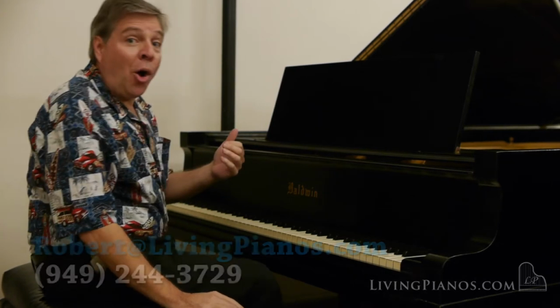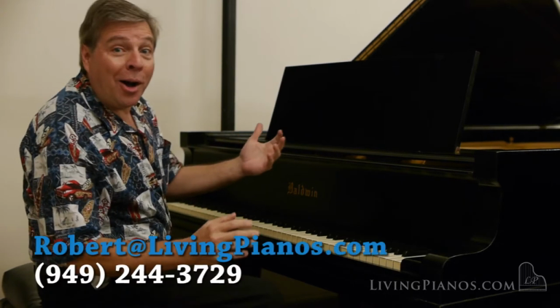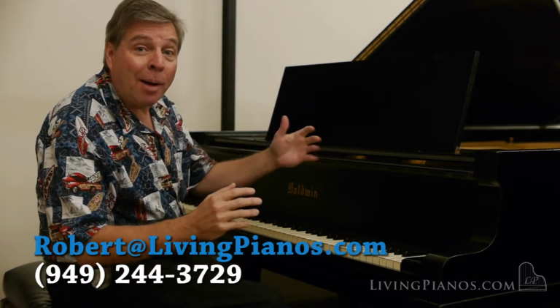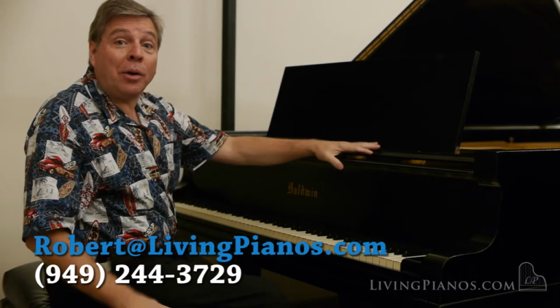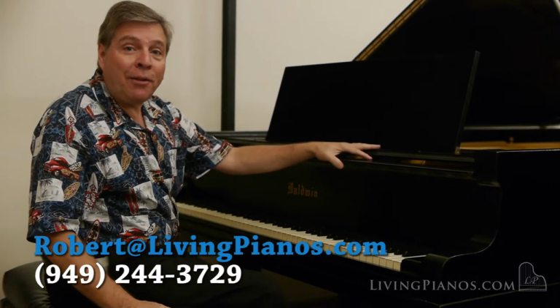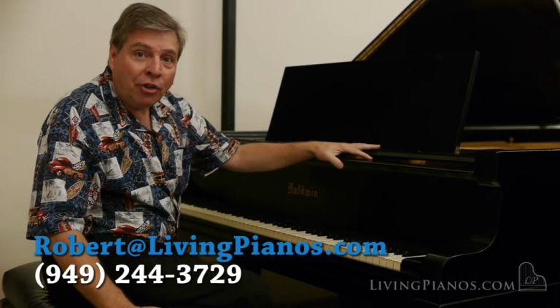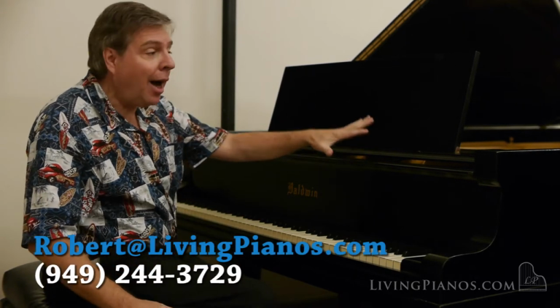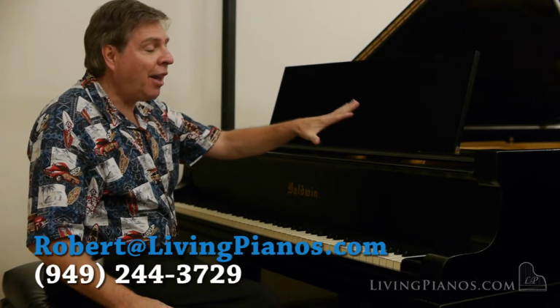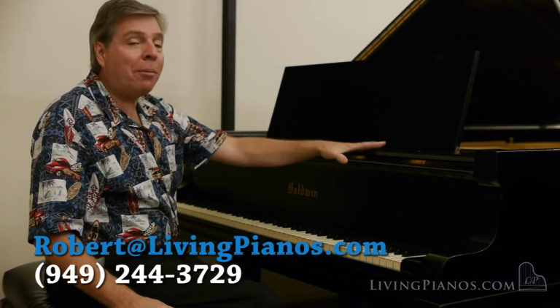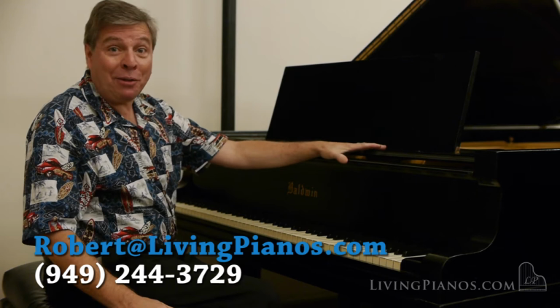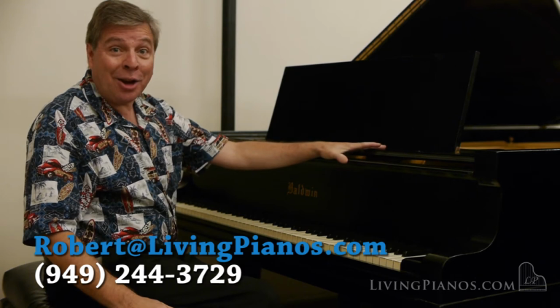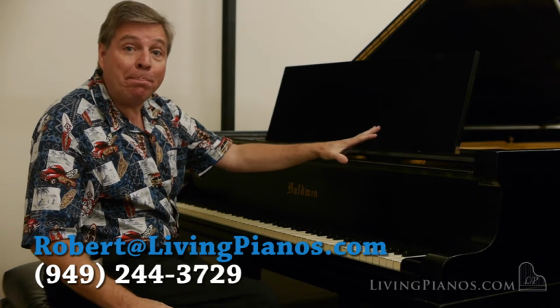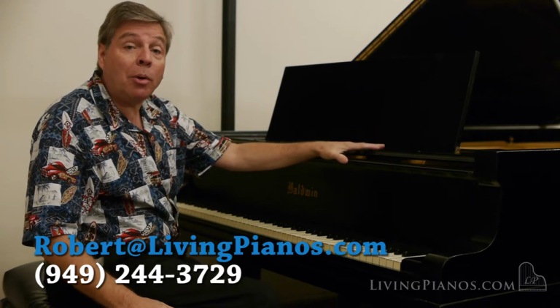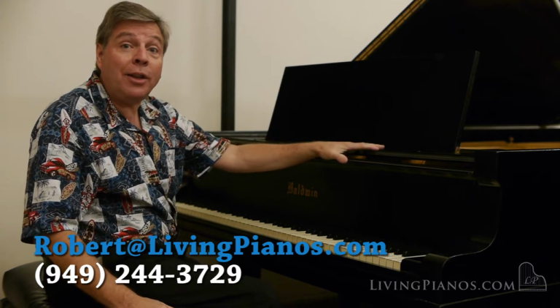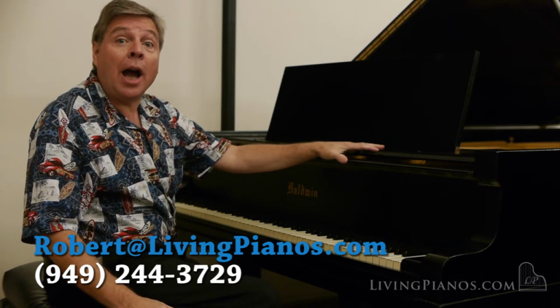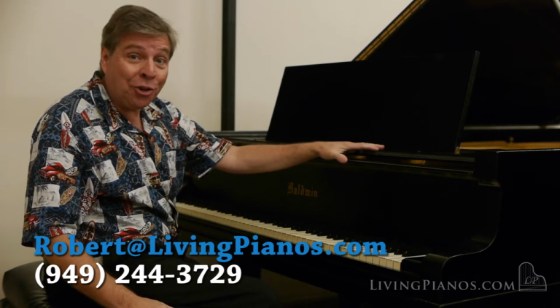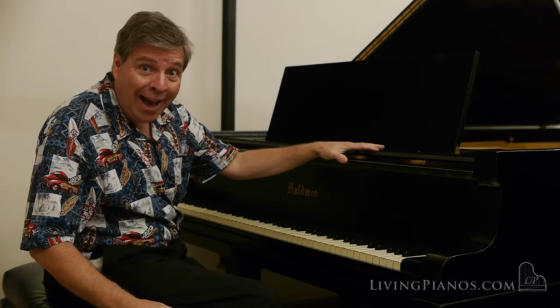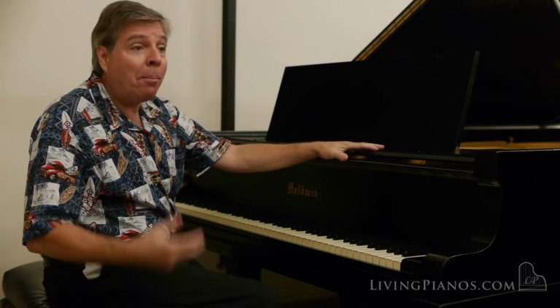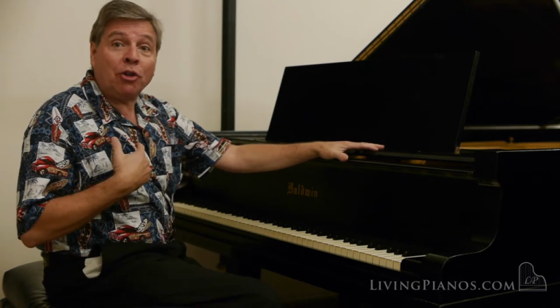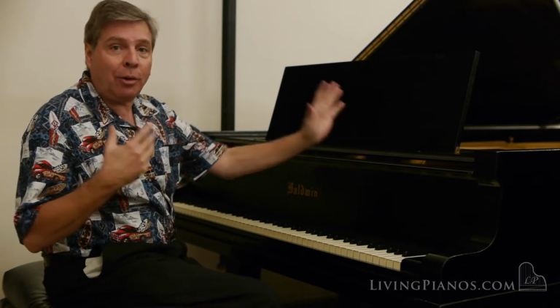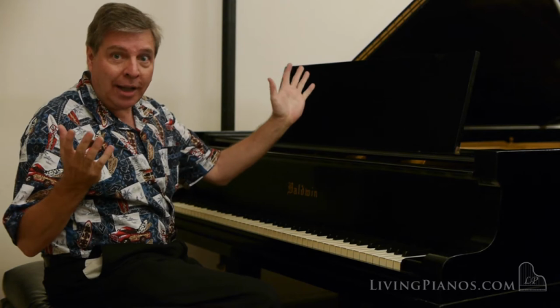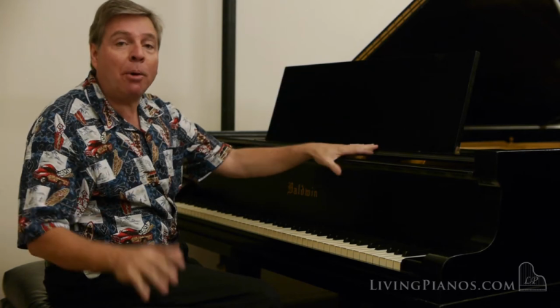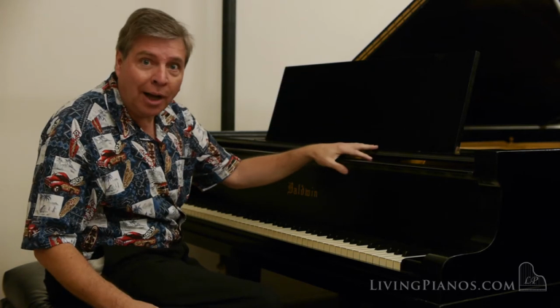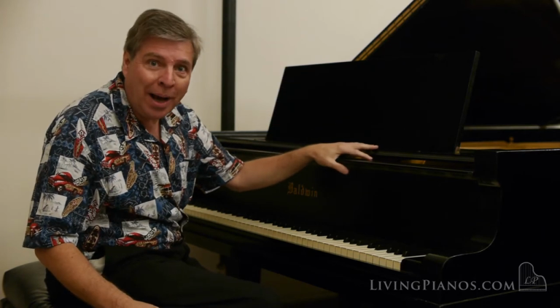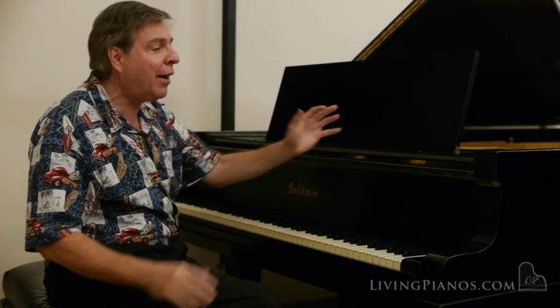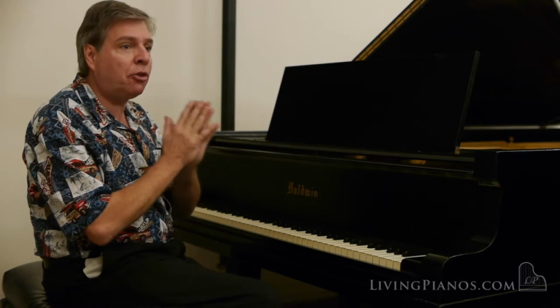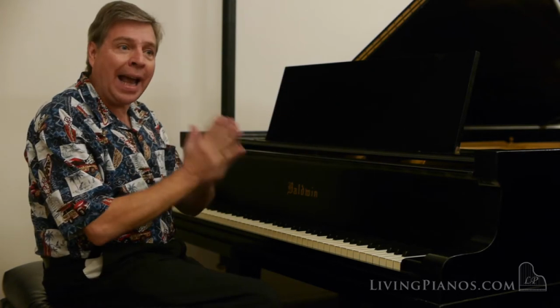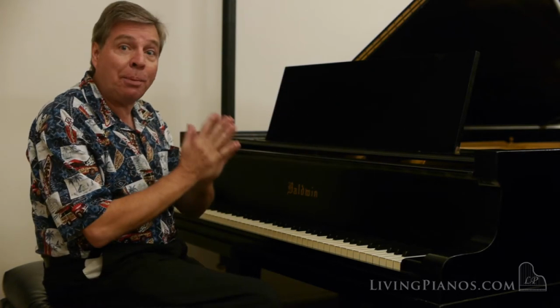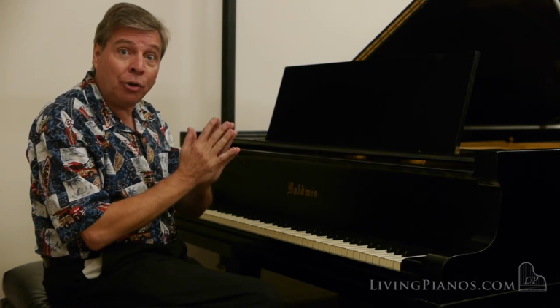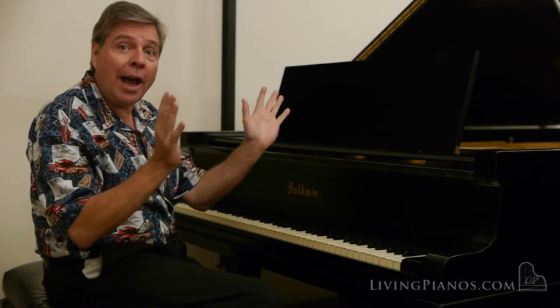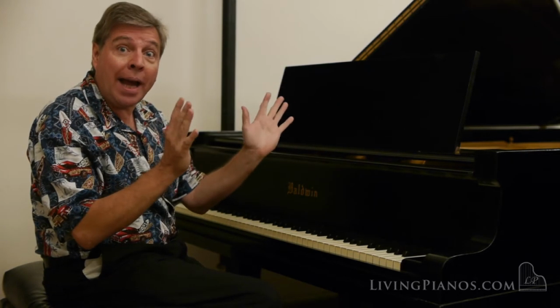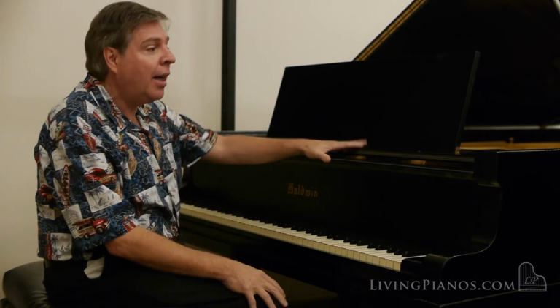Welcome. I'm Robert Estrin here at livingpianos.com, presenting one of my favorite pianos, a Baldwin Model D Concert Grand. My personal piano, incidentally, is a Baldwin Concert Grand, and they are some of the most spectacular pianos ever made.